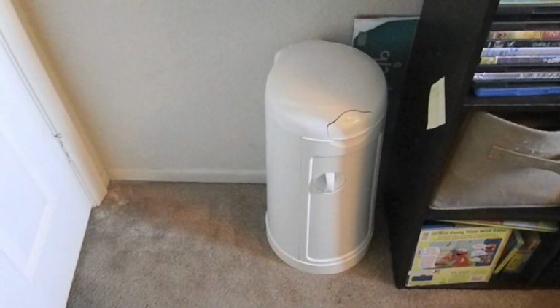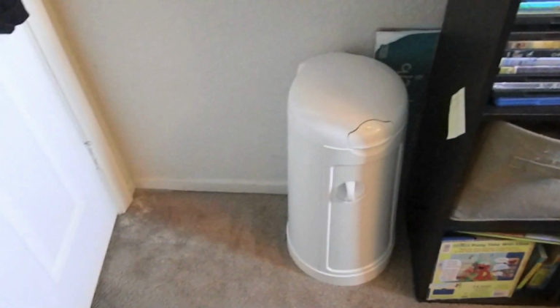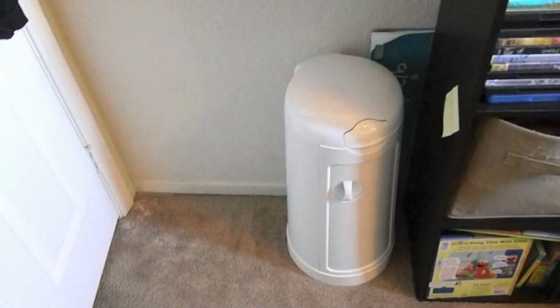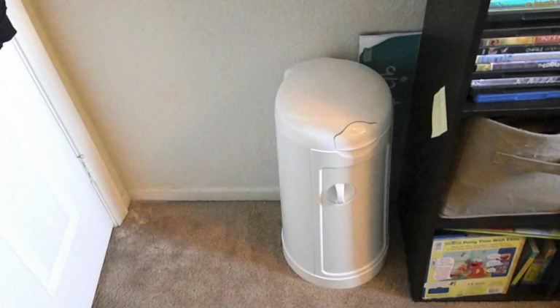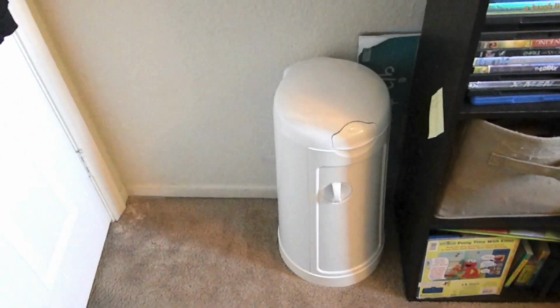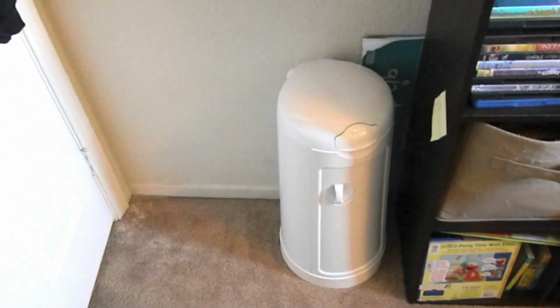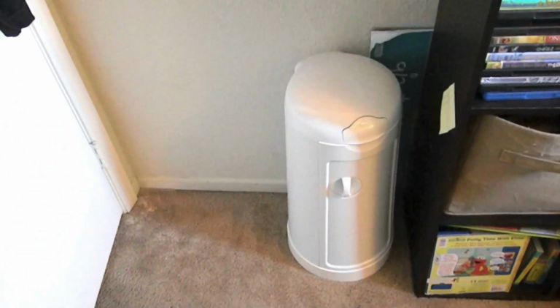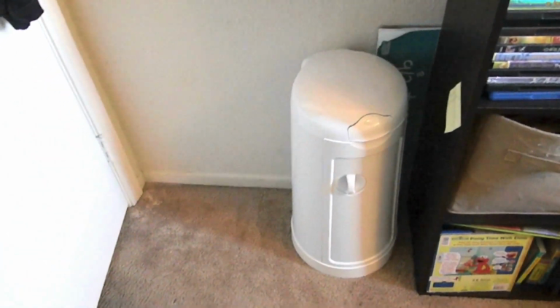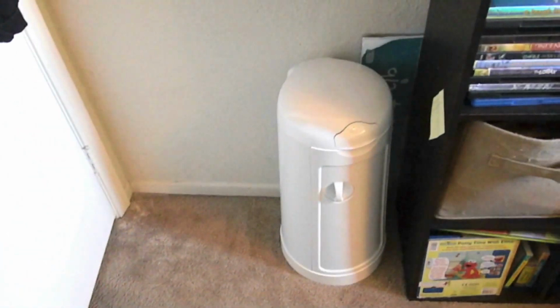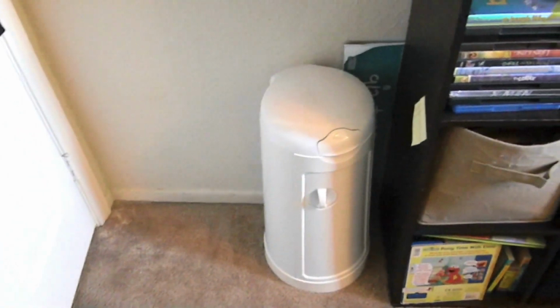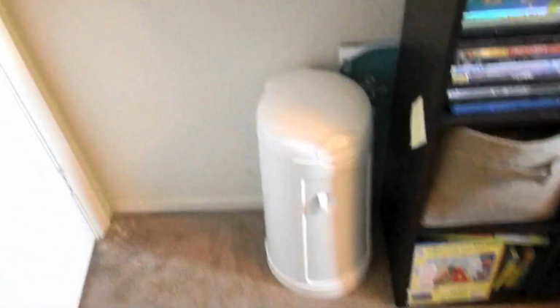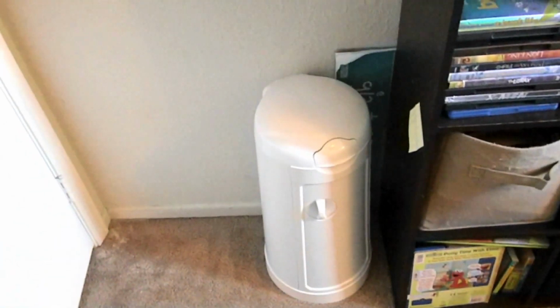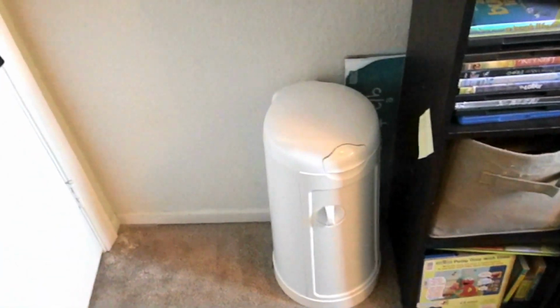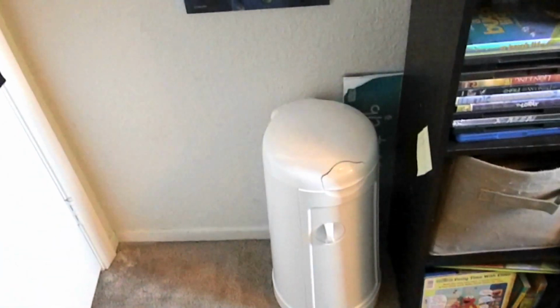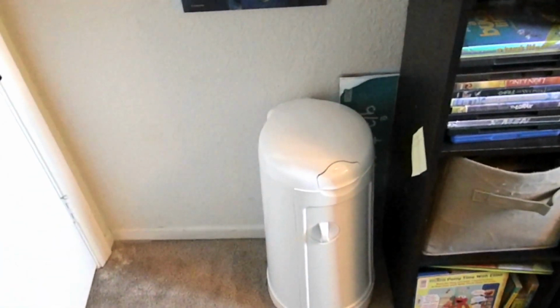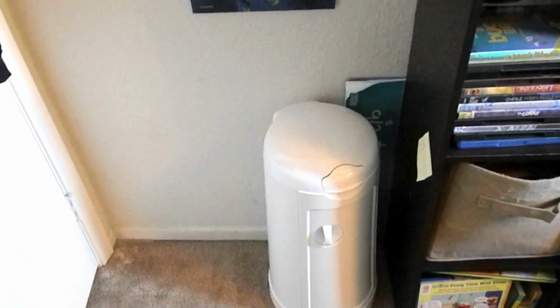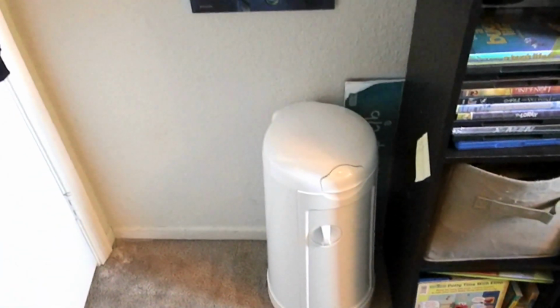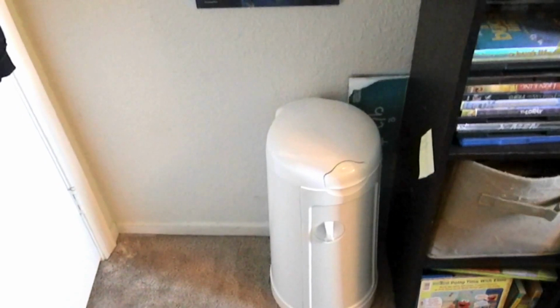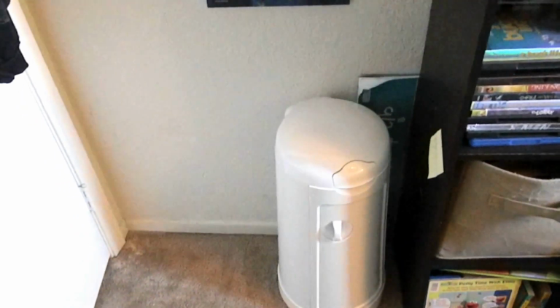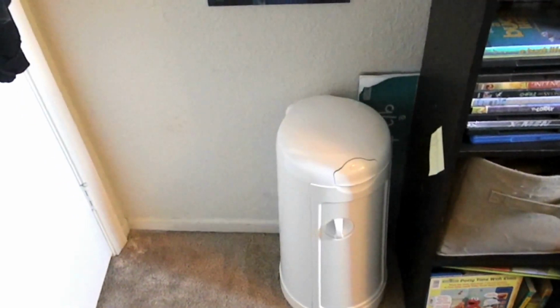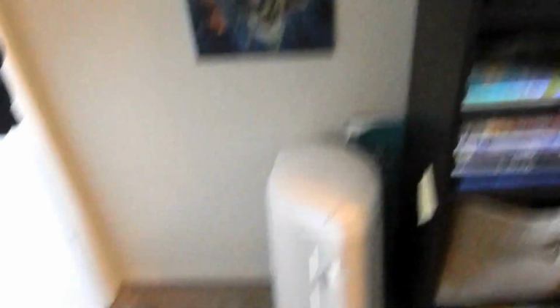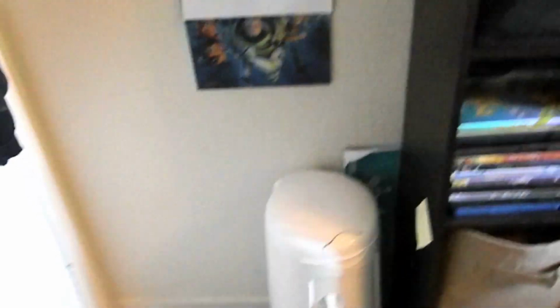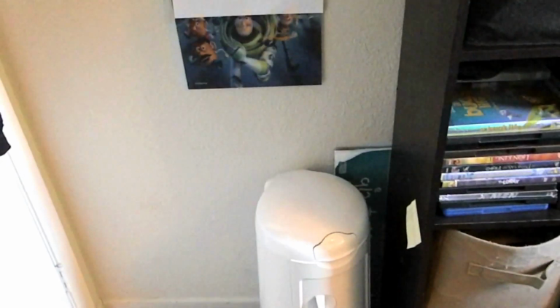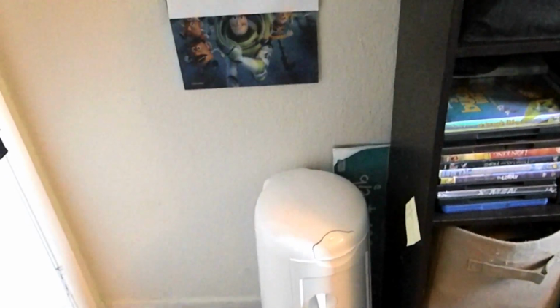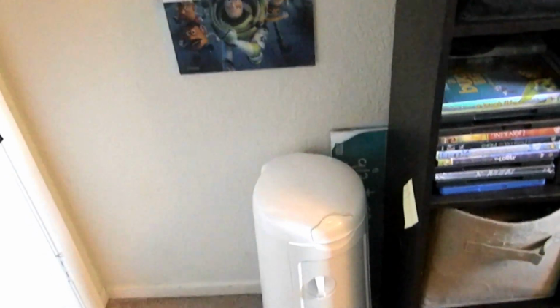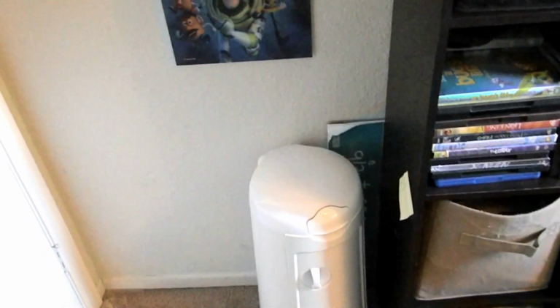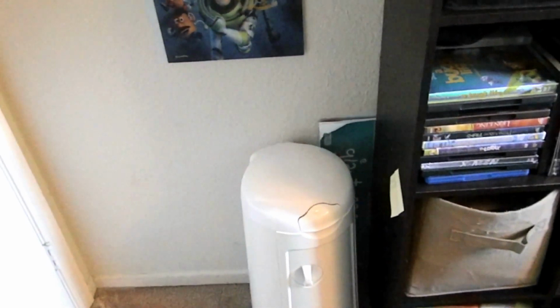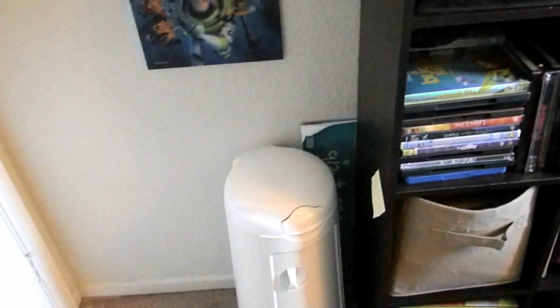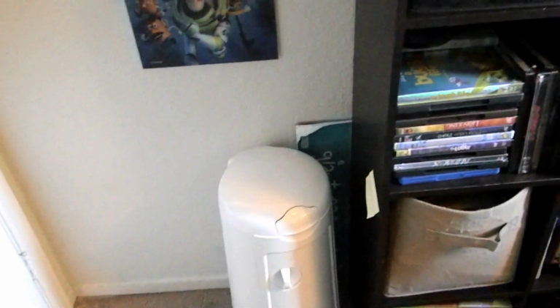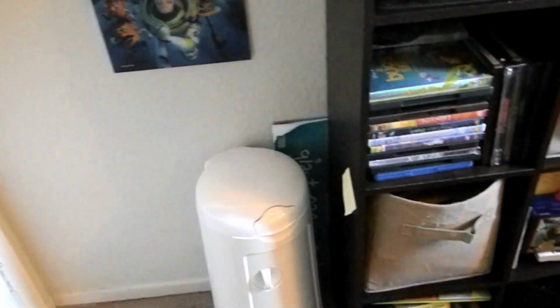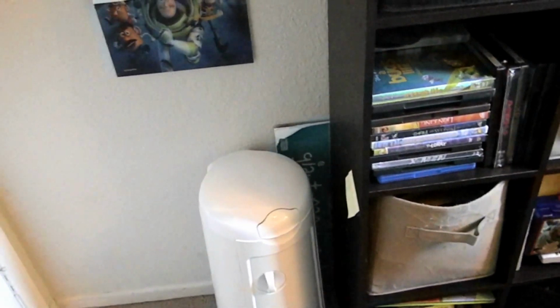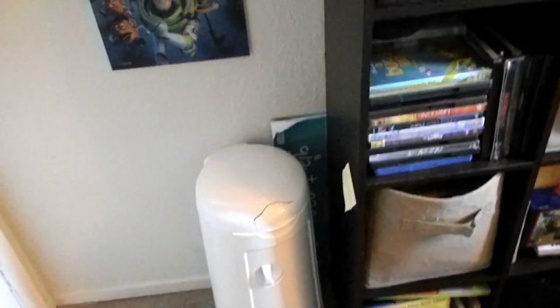This is going to be kind of like a nursery walkthrough, but we all share a room, so I just have his stuff in here.